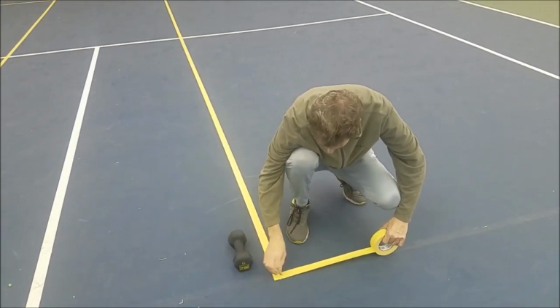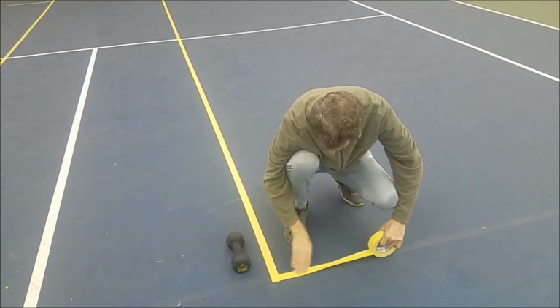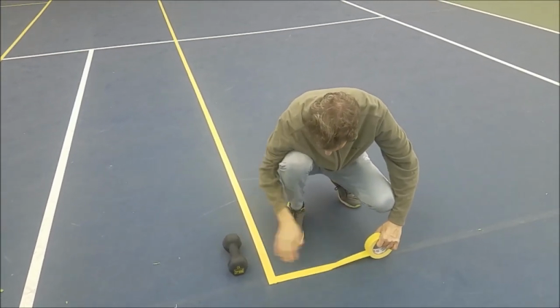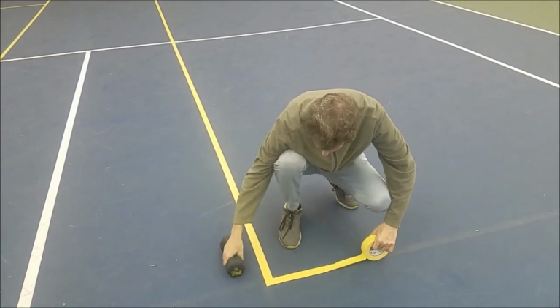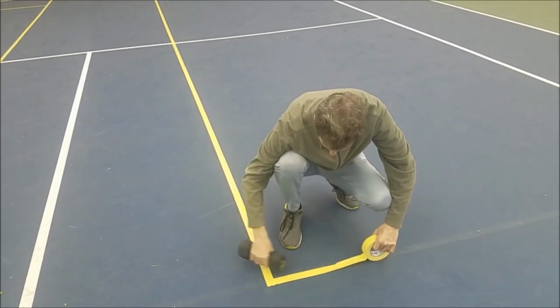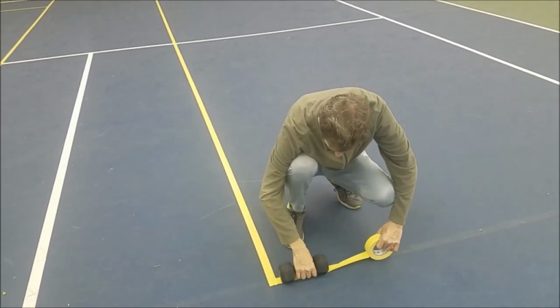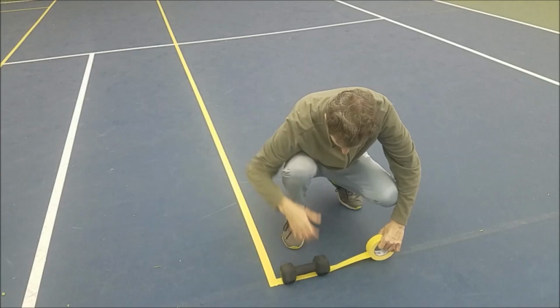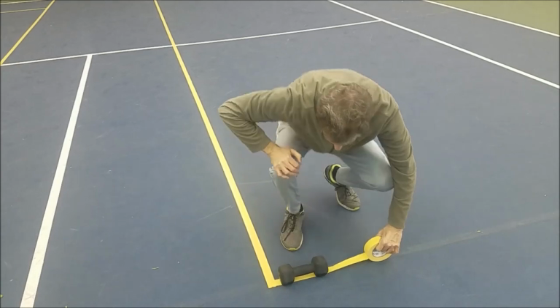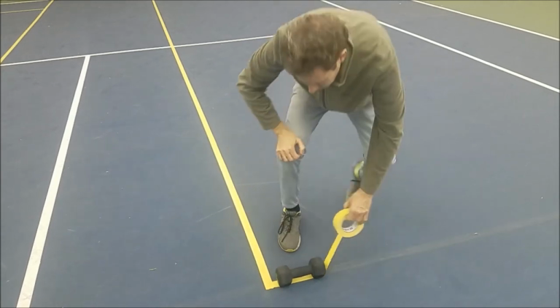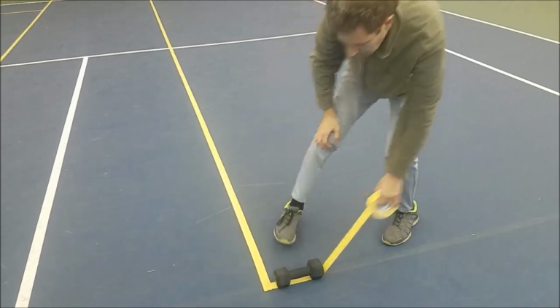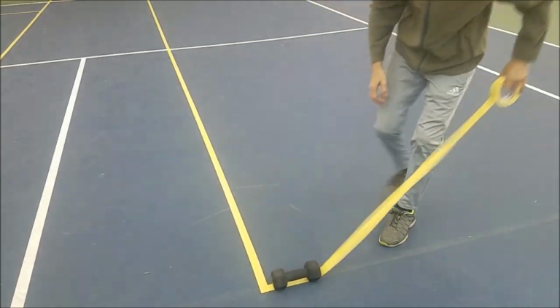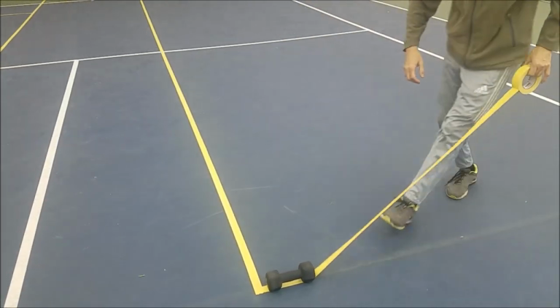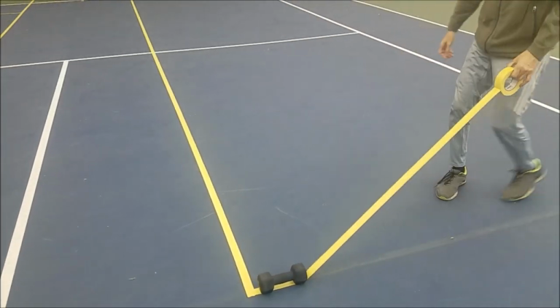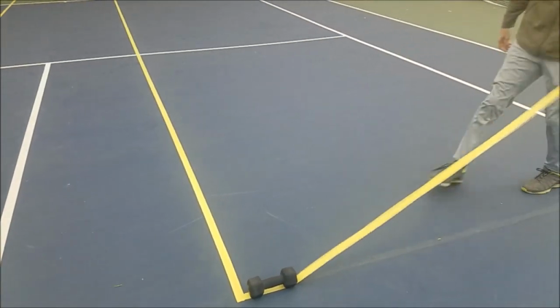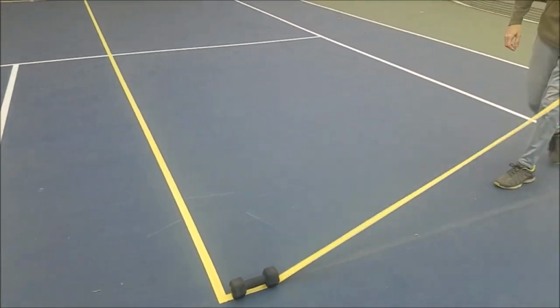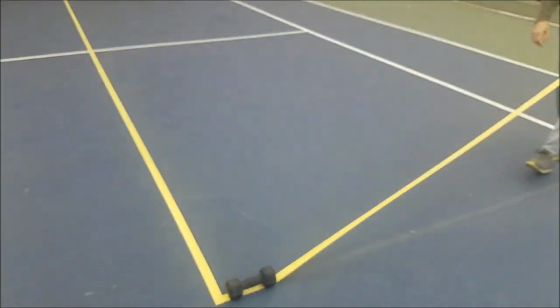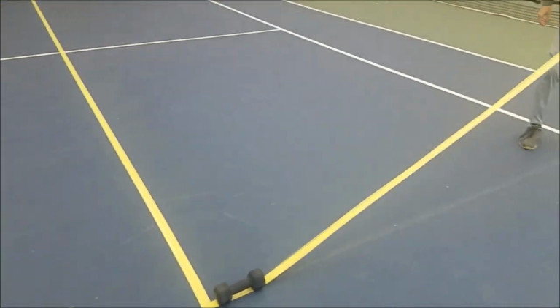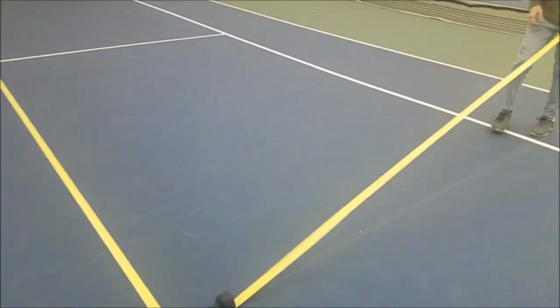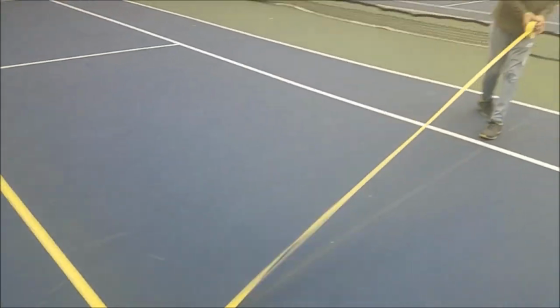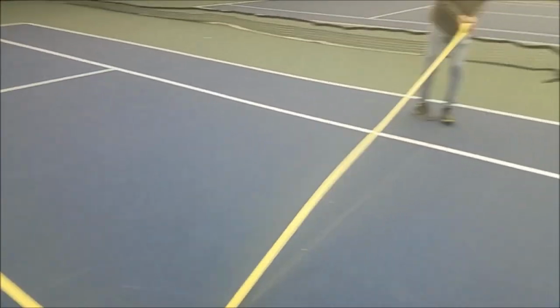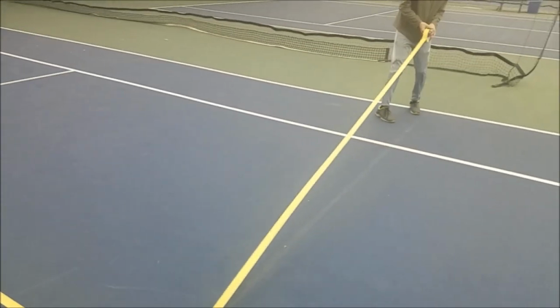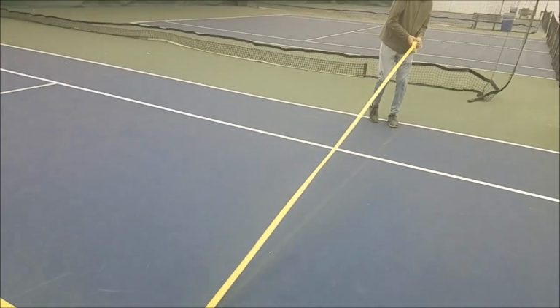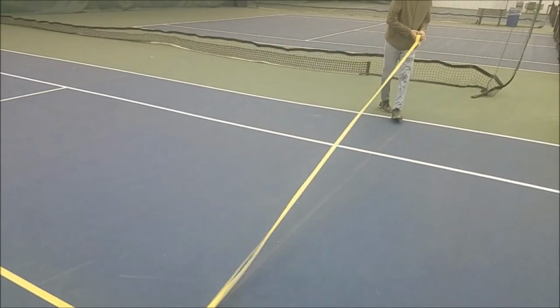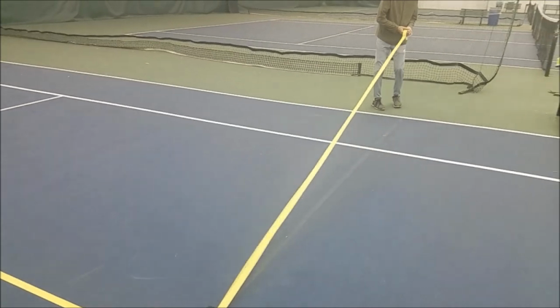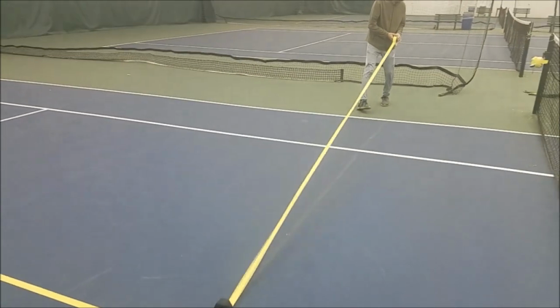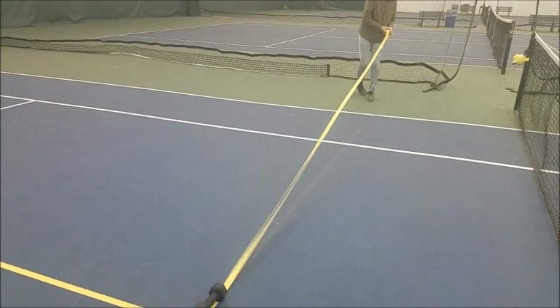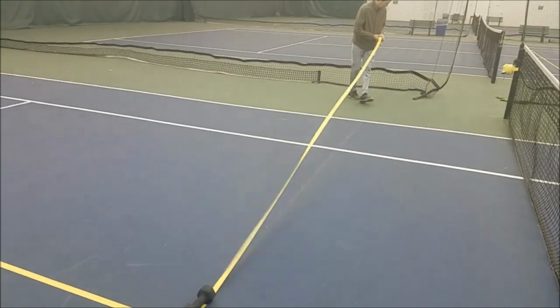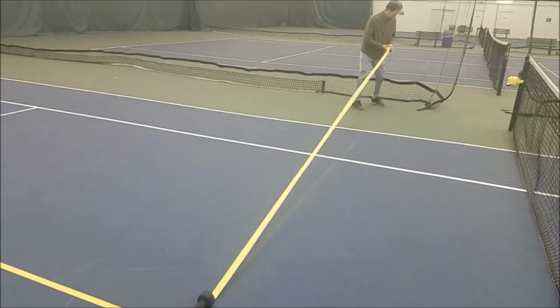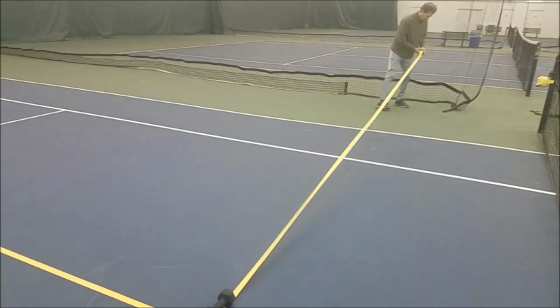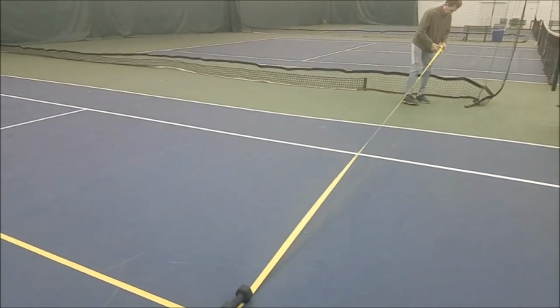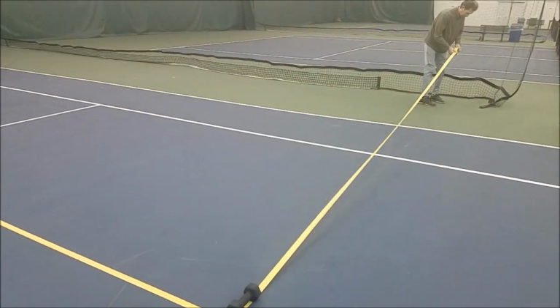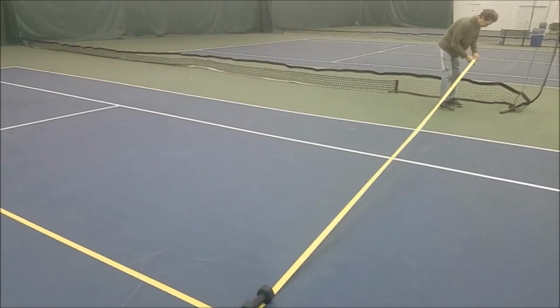This corner is six feet from the tennis net and three and a half feet from the center service line of the tennis court. This is a 20-foot piece of tape which is the back of one of the pickleball courts.